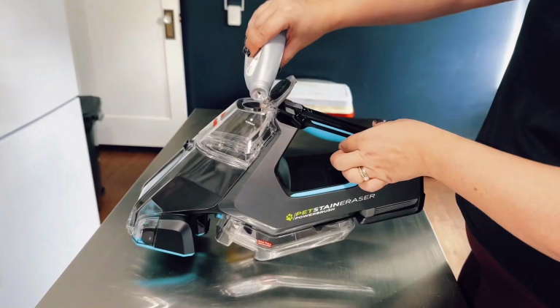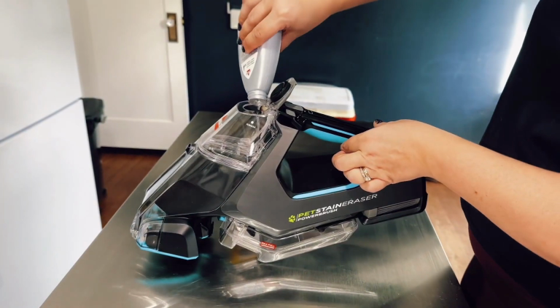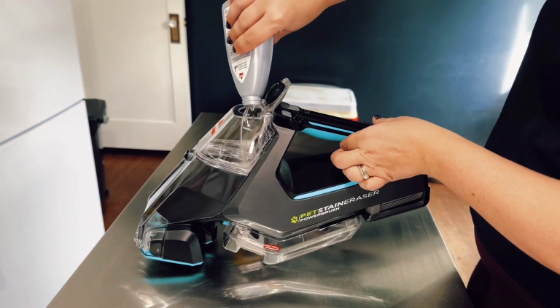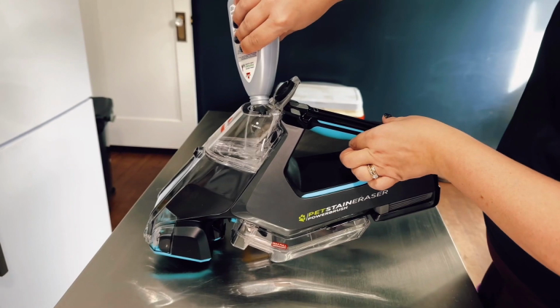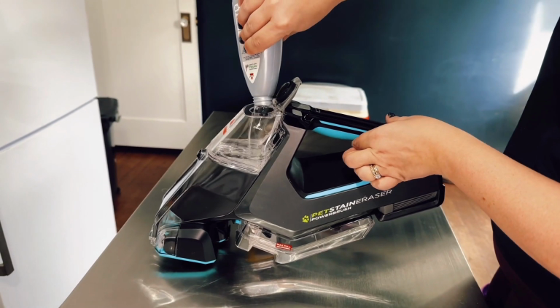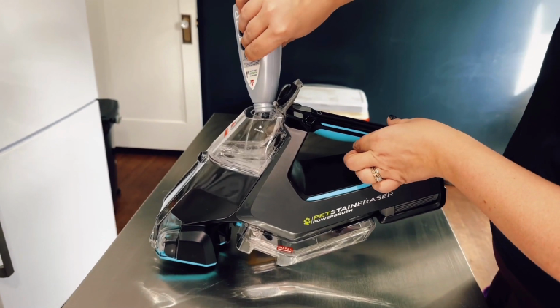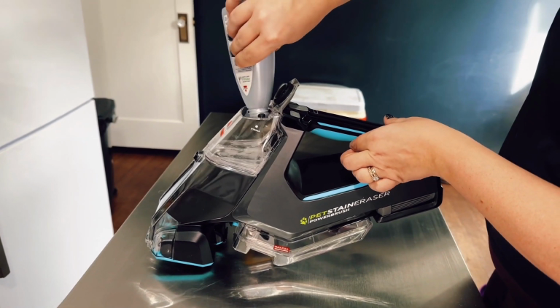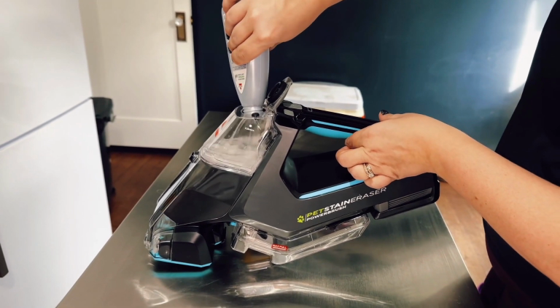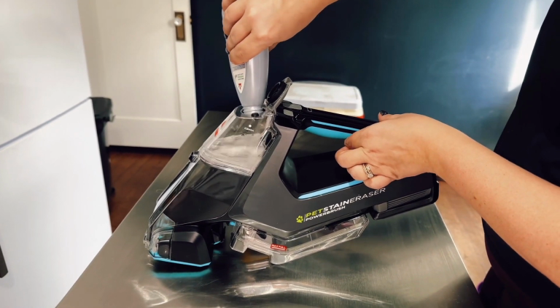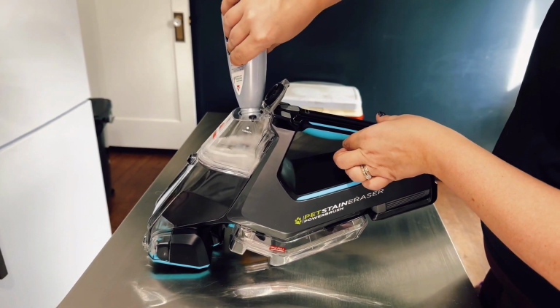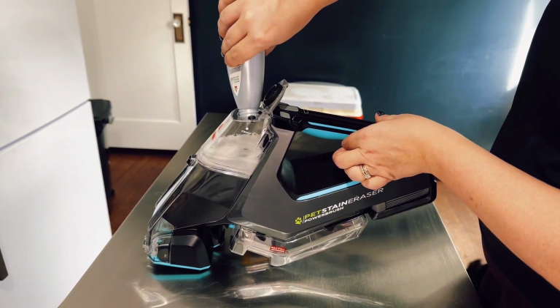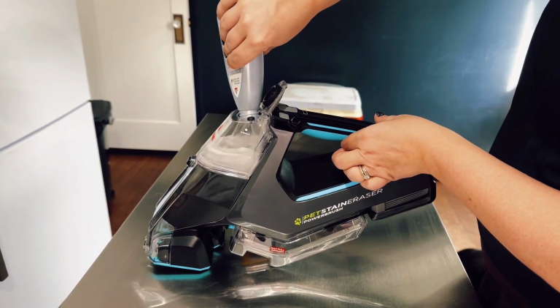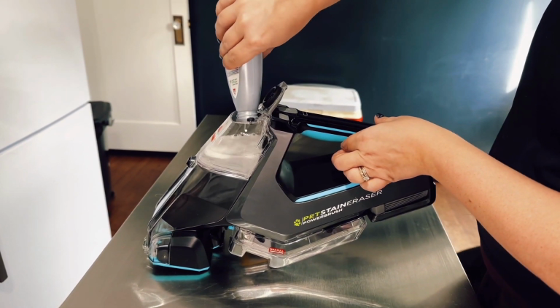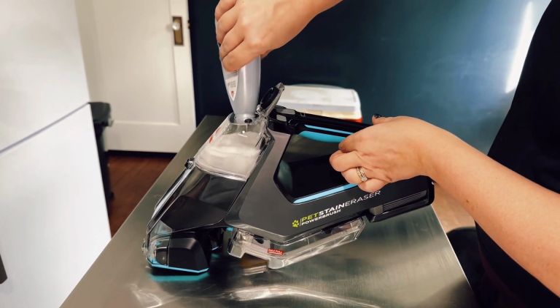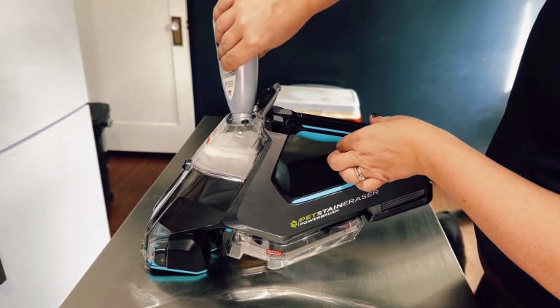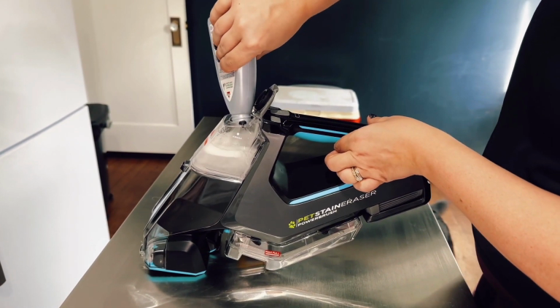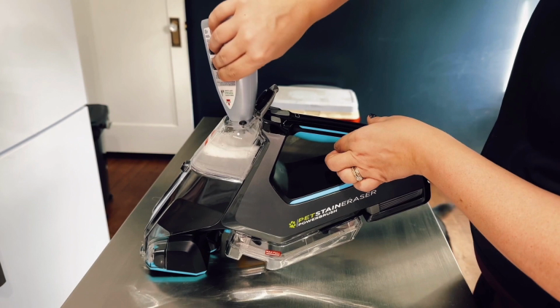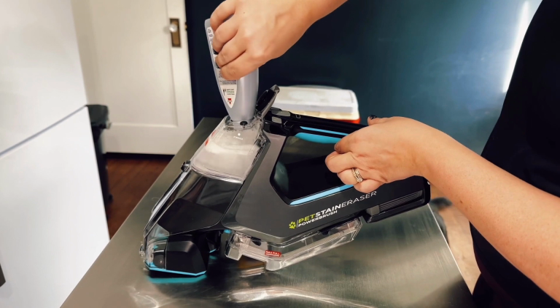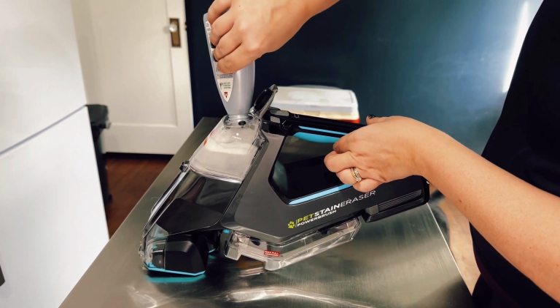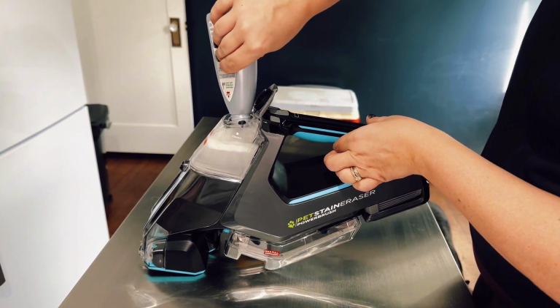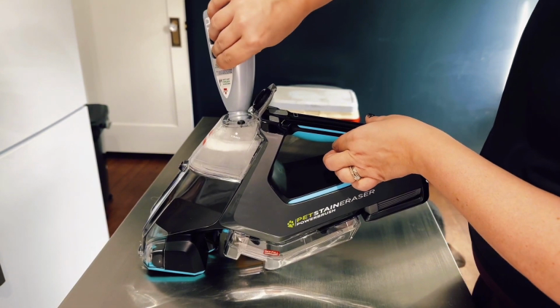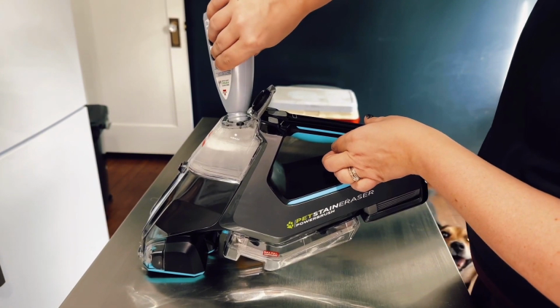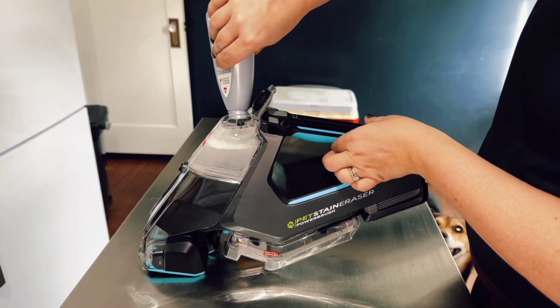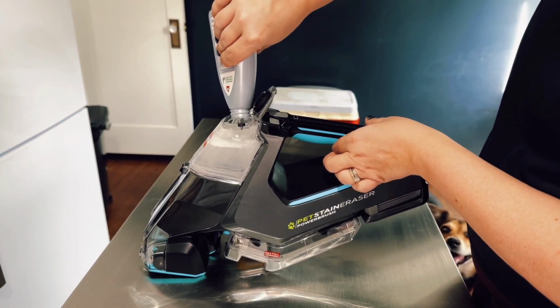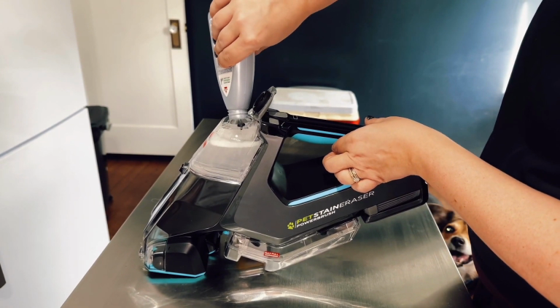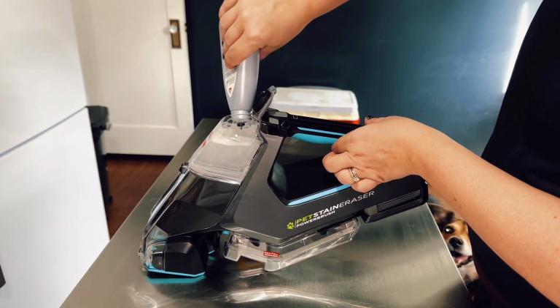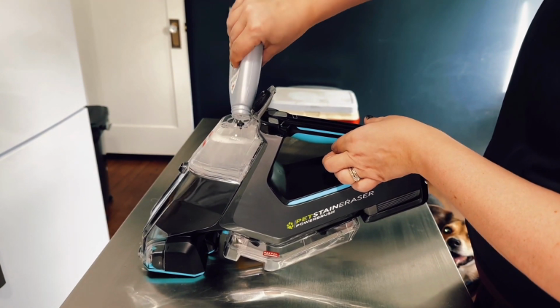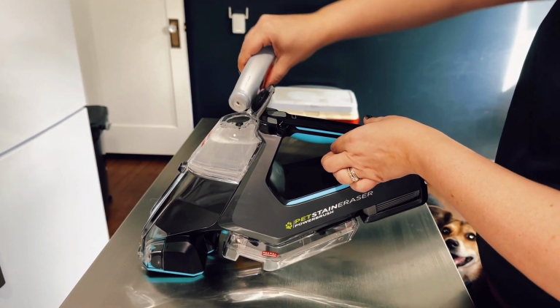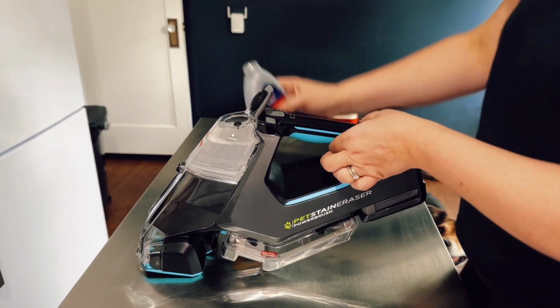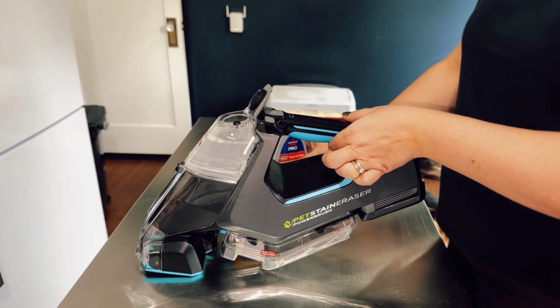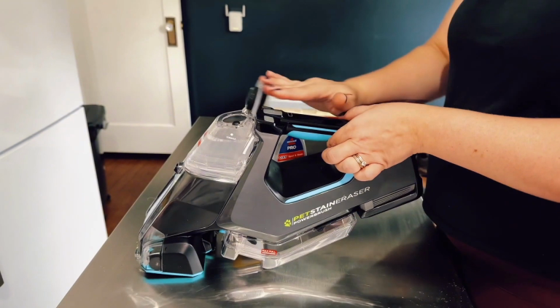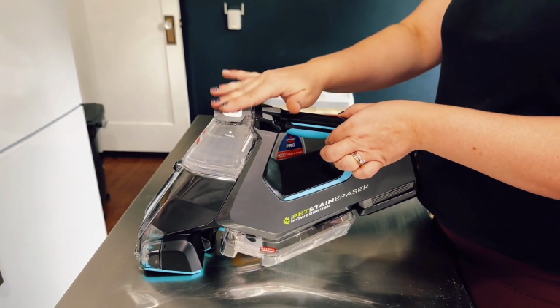The first step to using the PET Stain Eraser by Bissell is to add the solution in its spot. You can put in the whole bottle and it's exactly the perfect amount. Then just shut the lid and you are good to go.